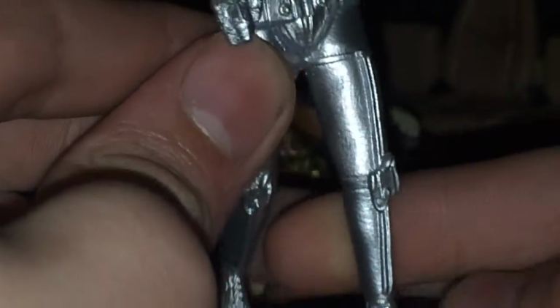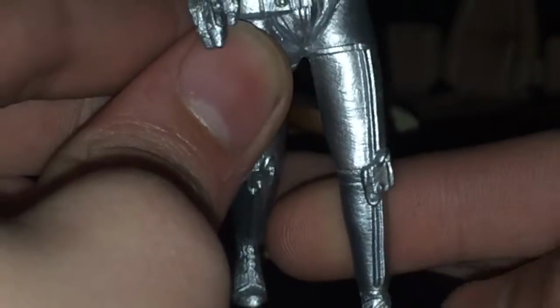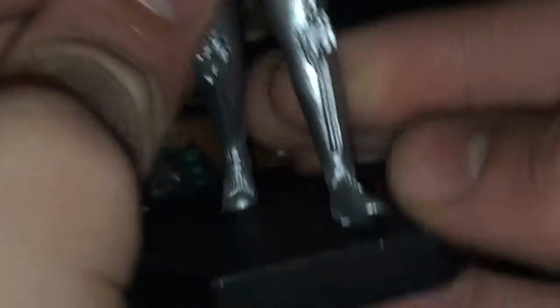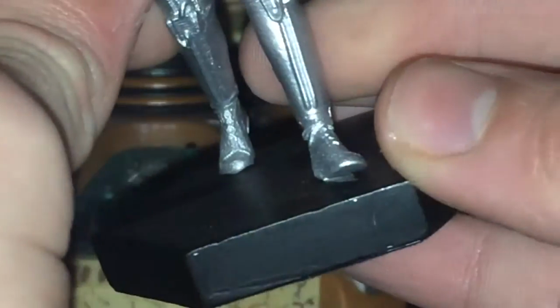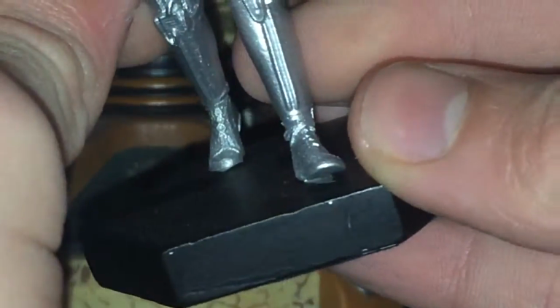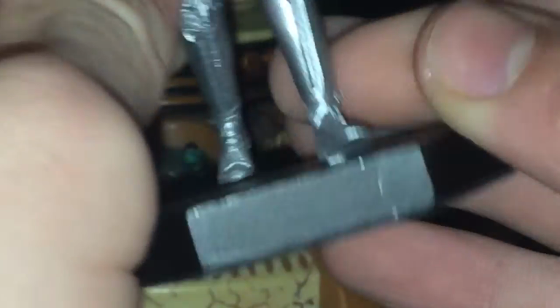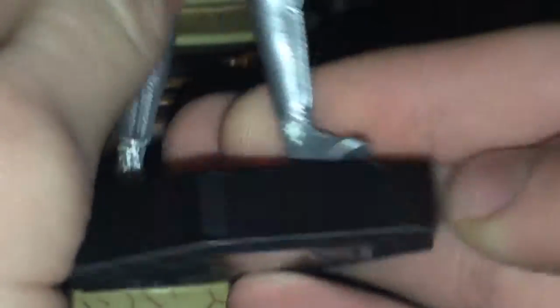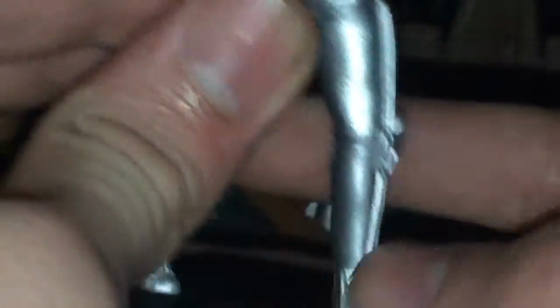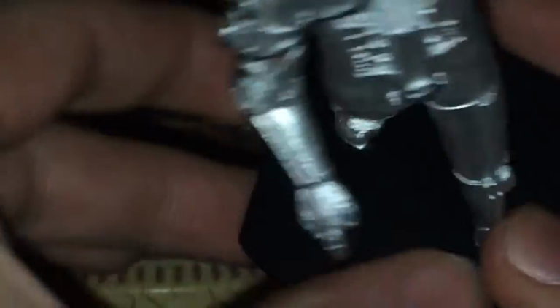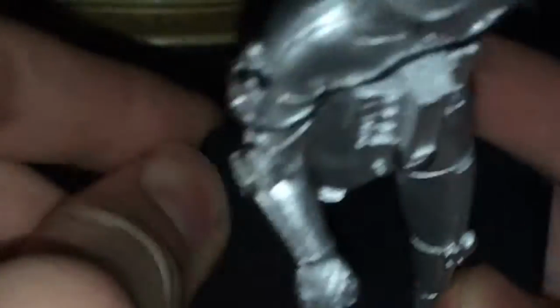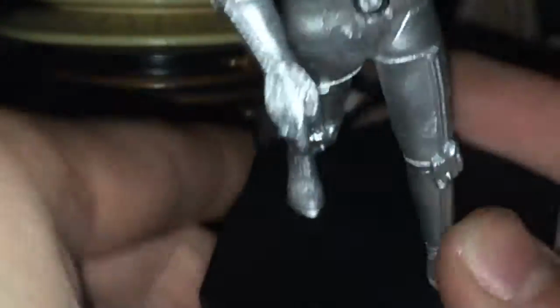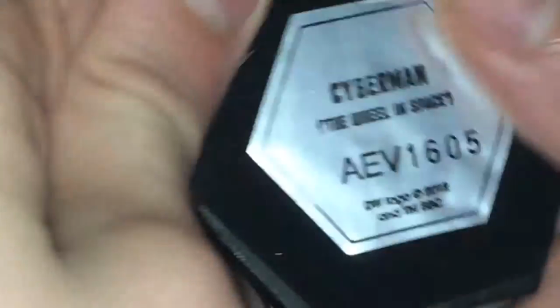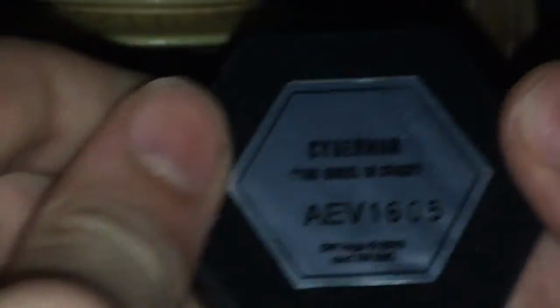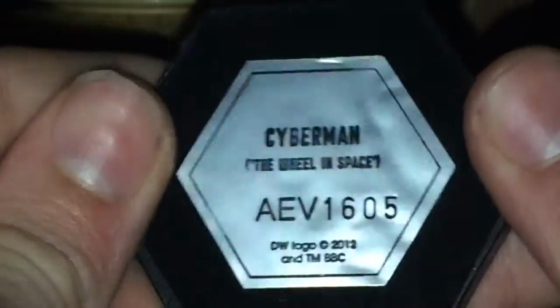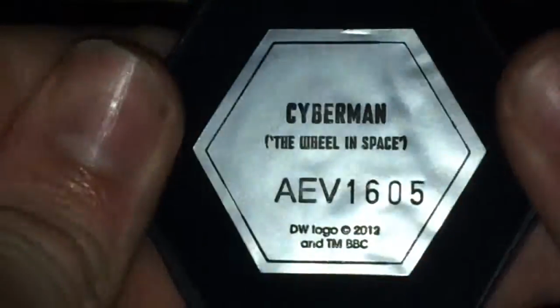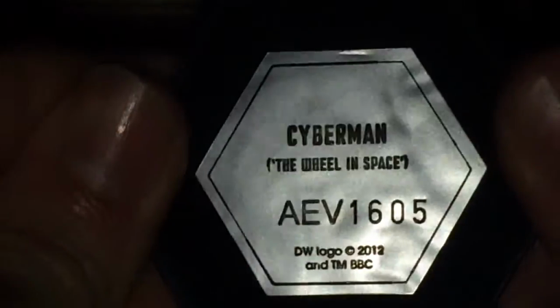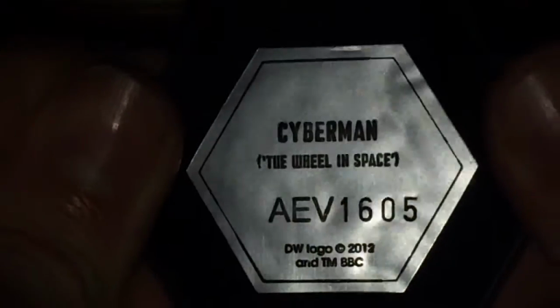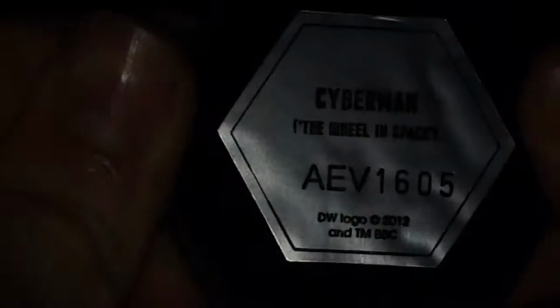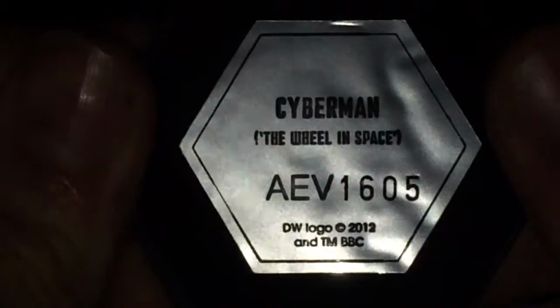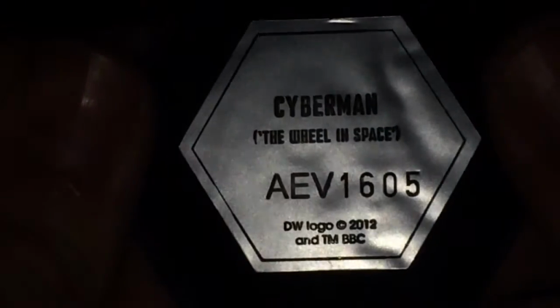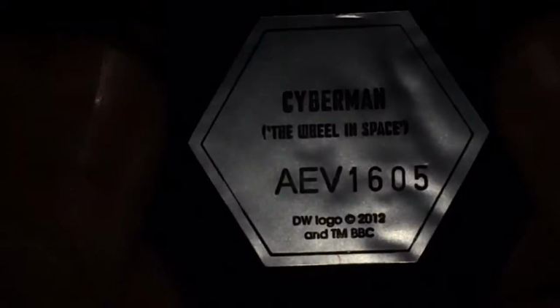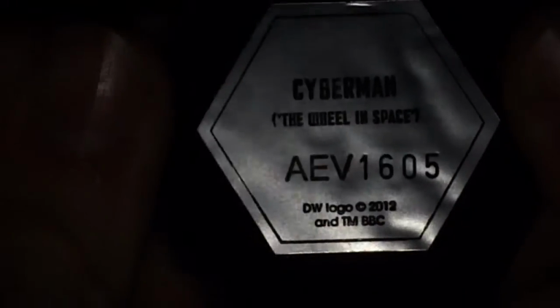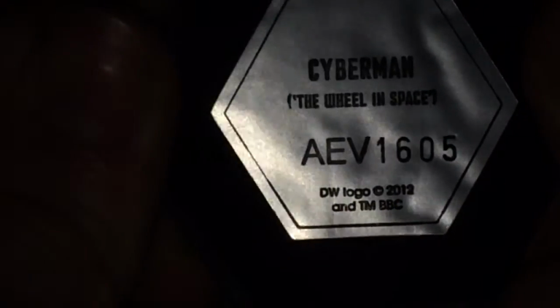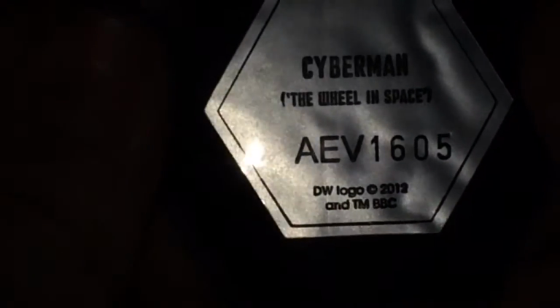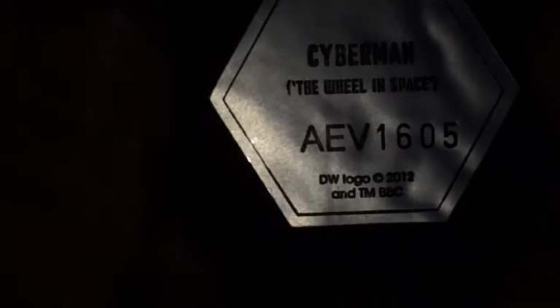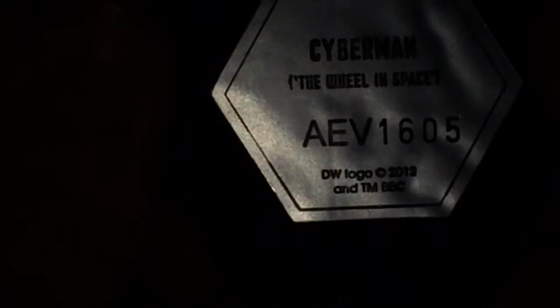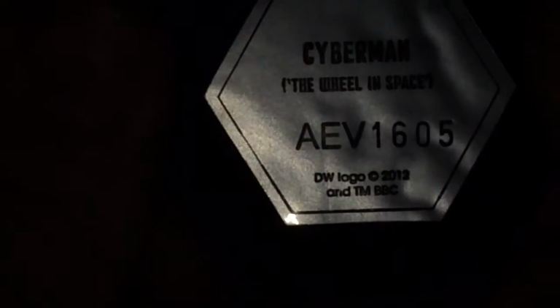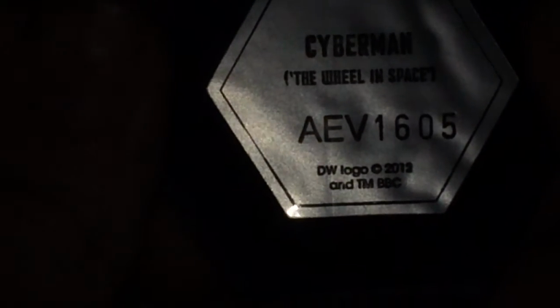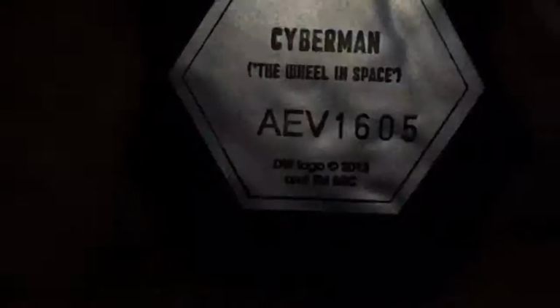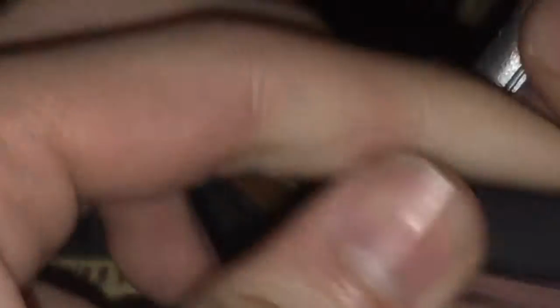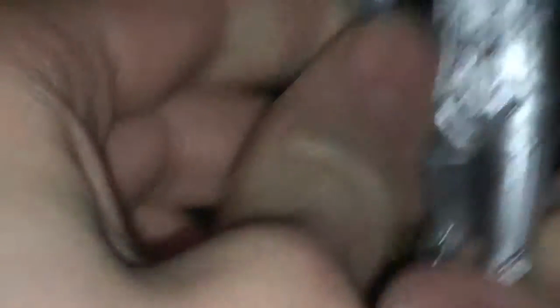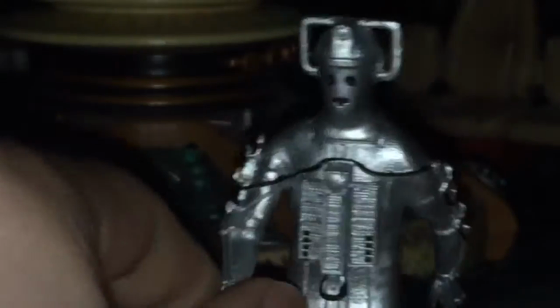We have connectors, and the shoes even have shoelaces on, which is very nice. It's on a black base, and underneath we have the Second Doctor marking, The Wheel in Space, ABA, the Doctor logo, 2012, and trademark BBC.